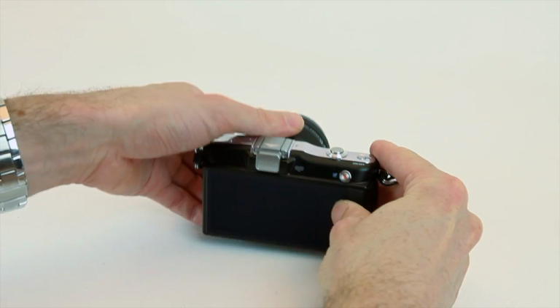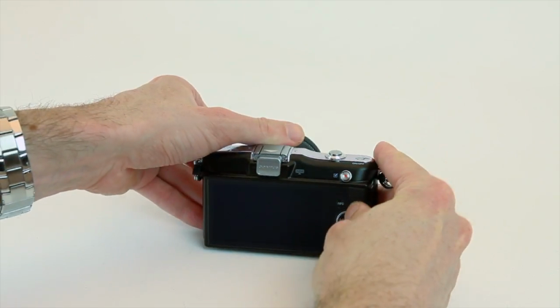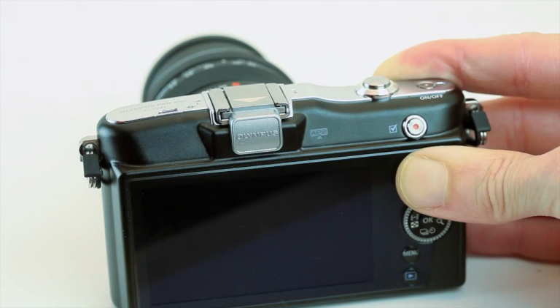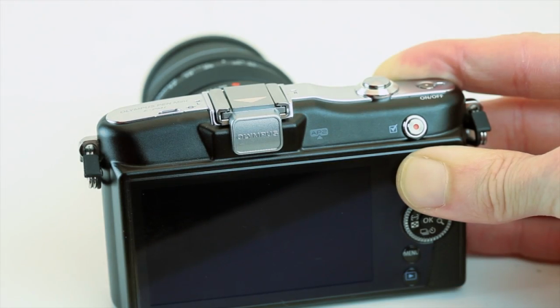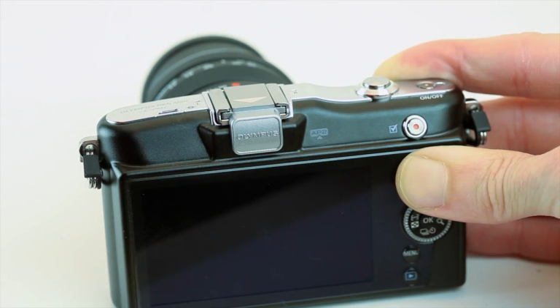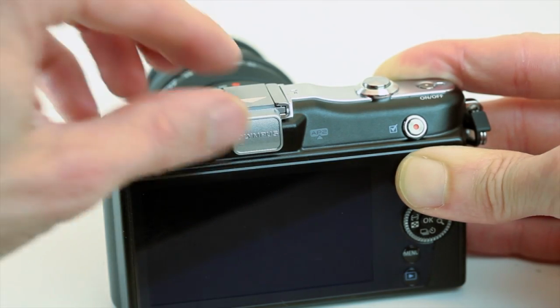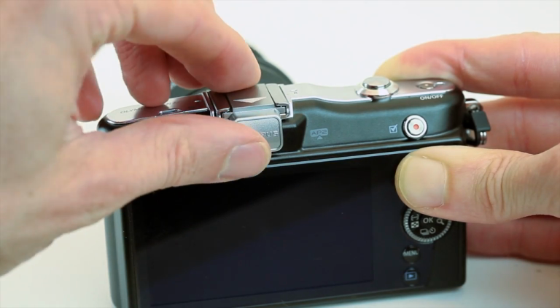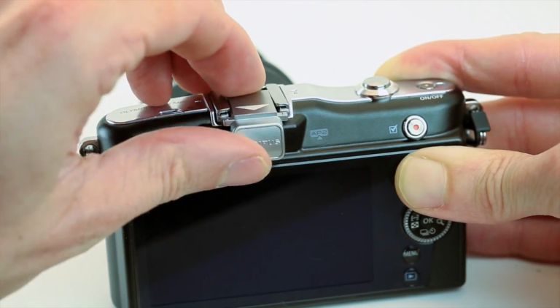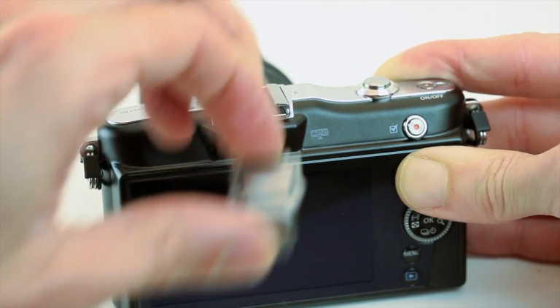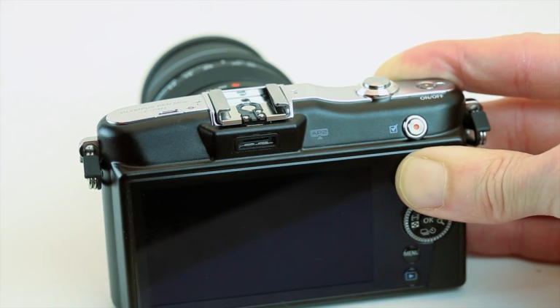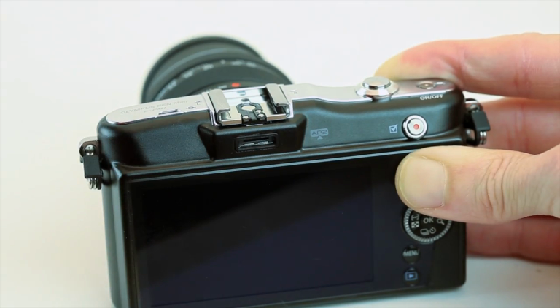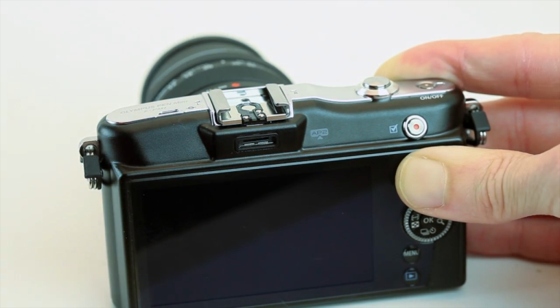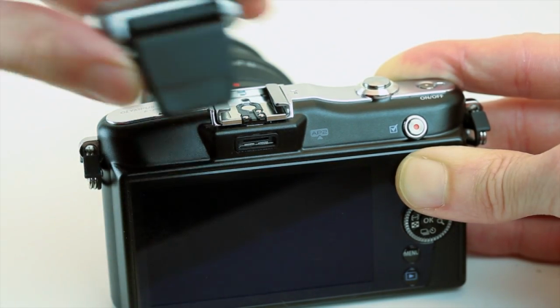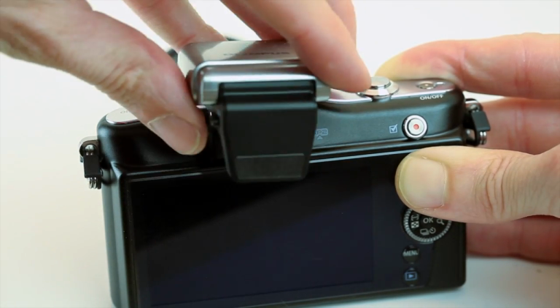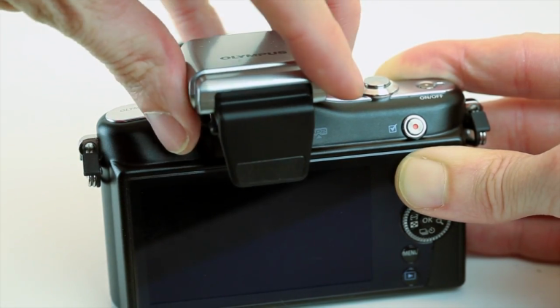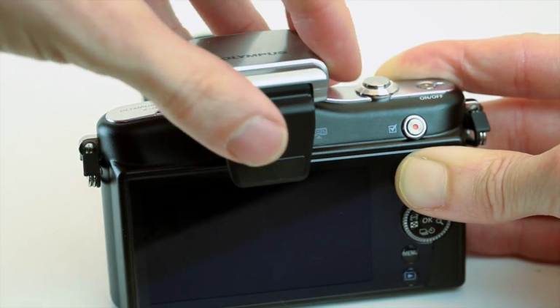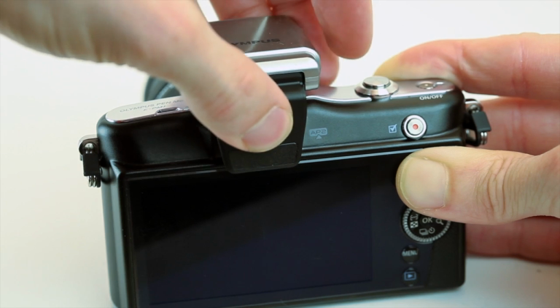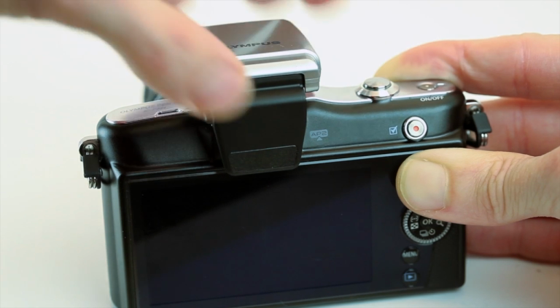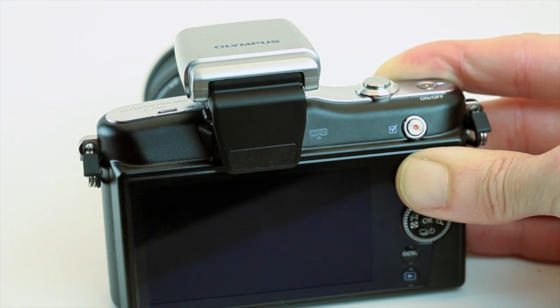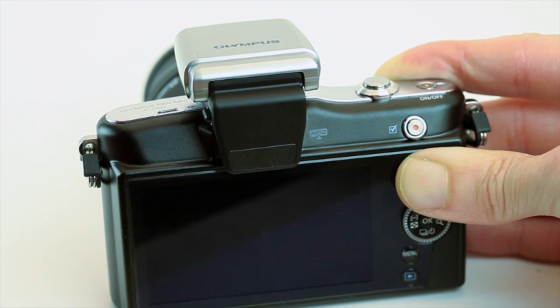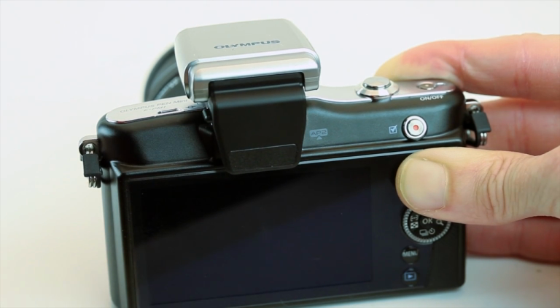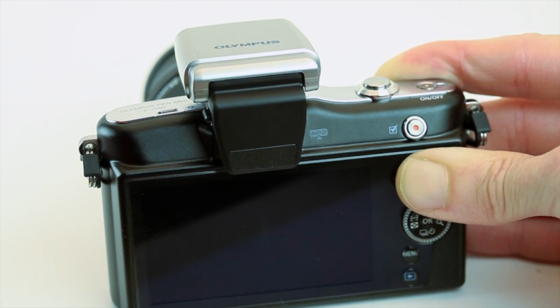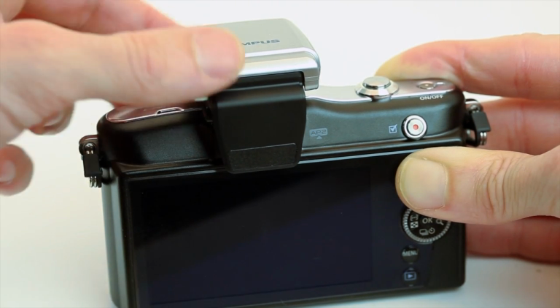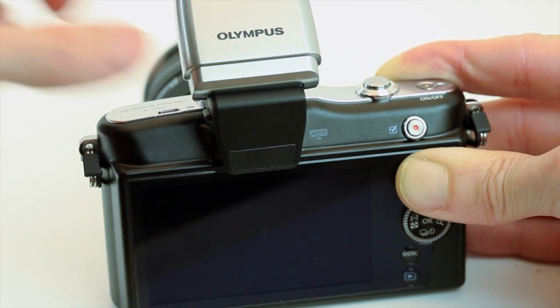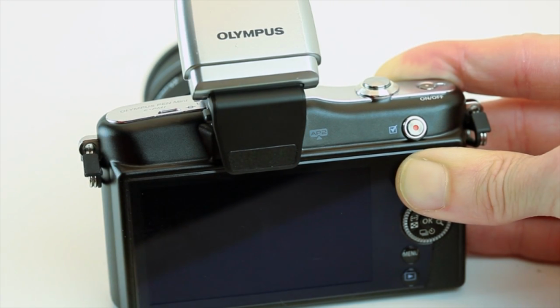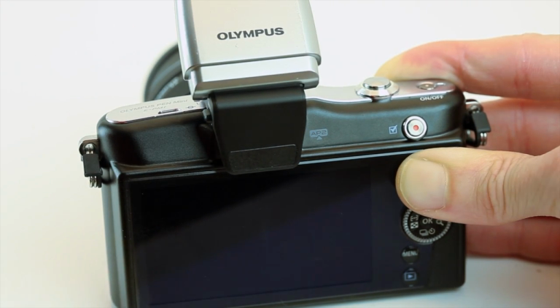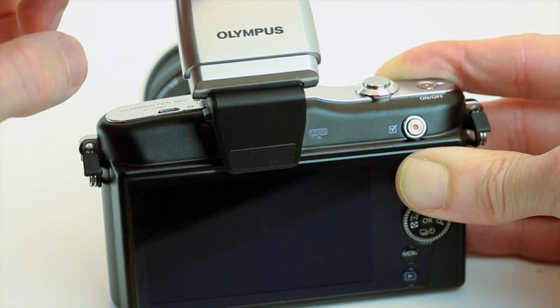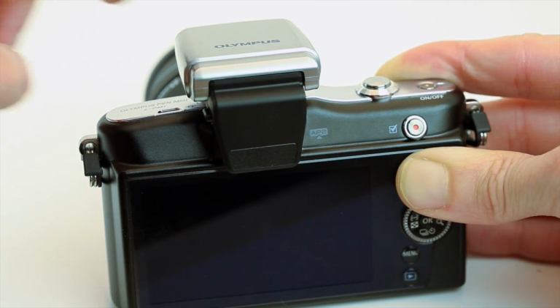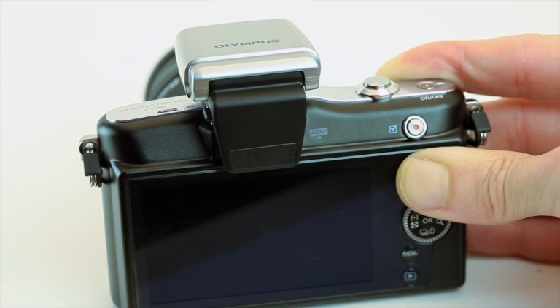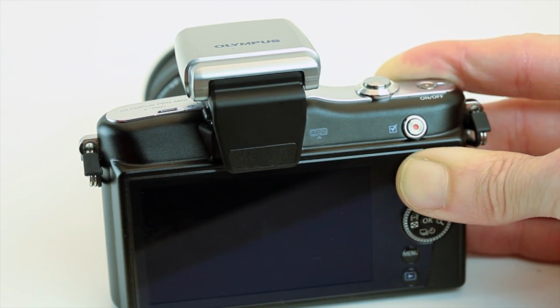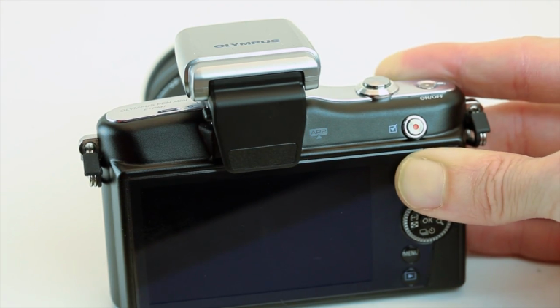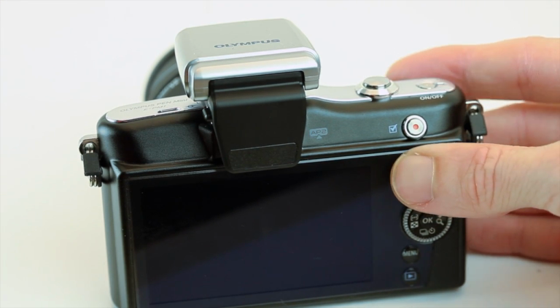To keep the size down, Olympus has opted for a clip-on external flash. This plugs into the accessory port at the back of the camera. This port can also be used to attach one of the two optional electronic viewfinders that the company sells.